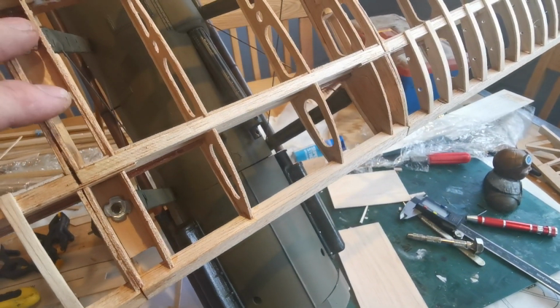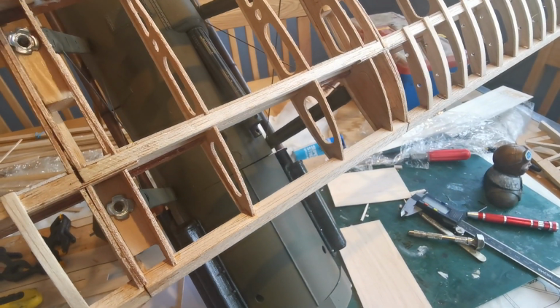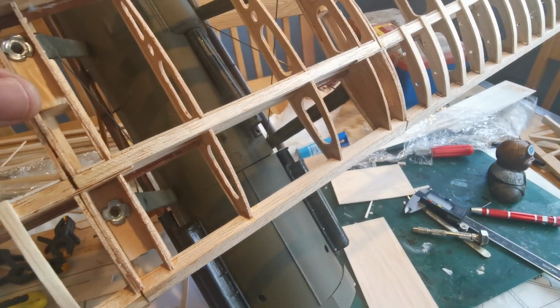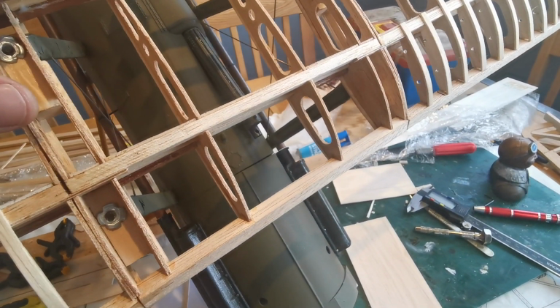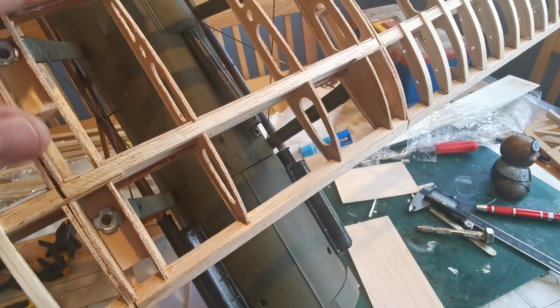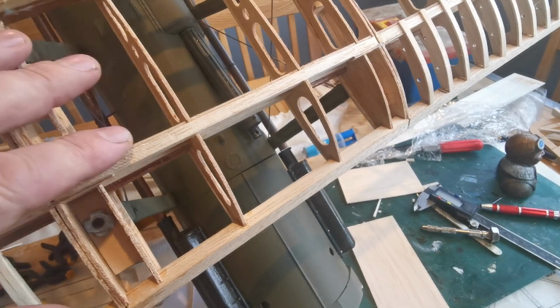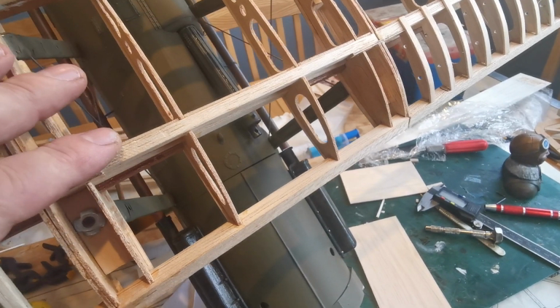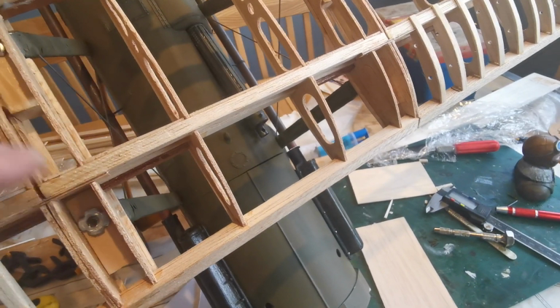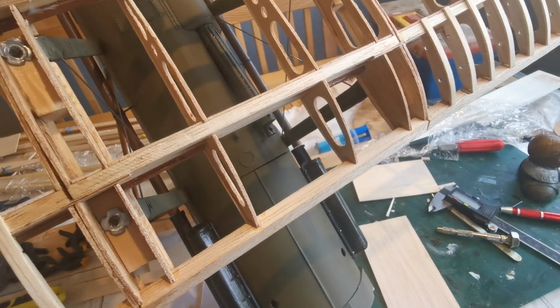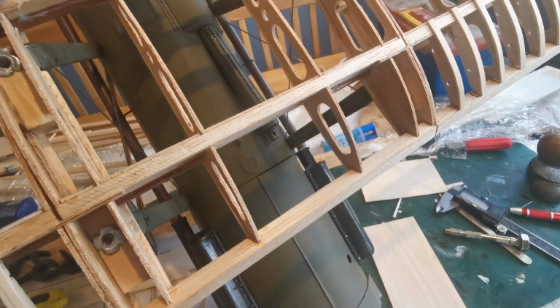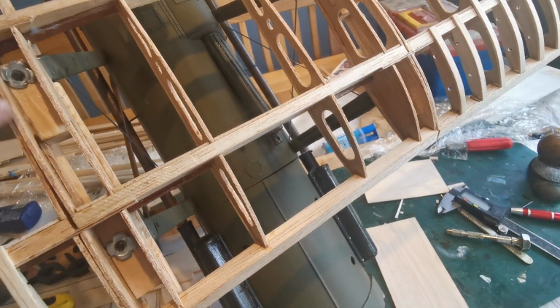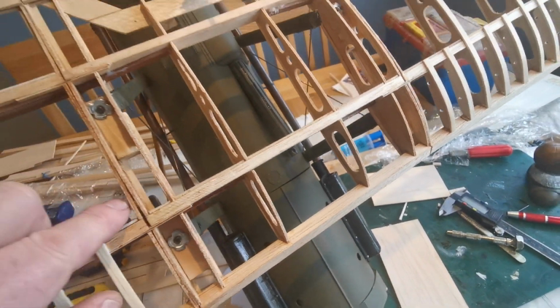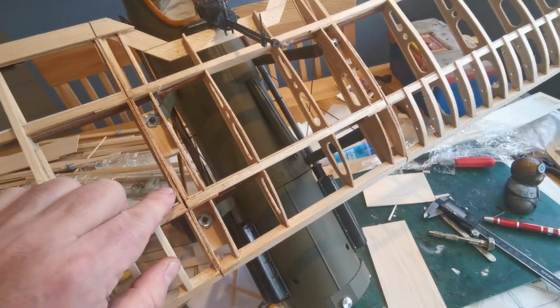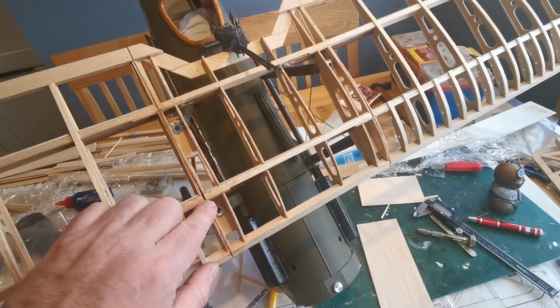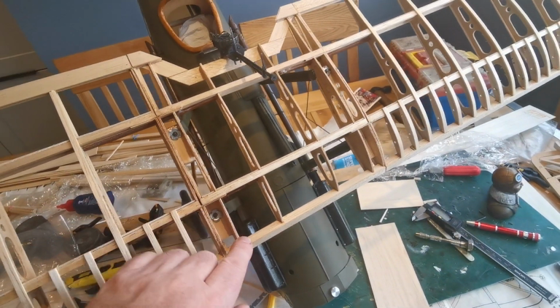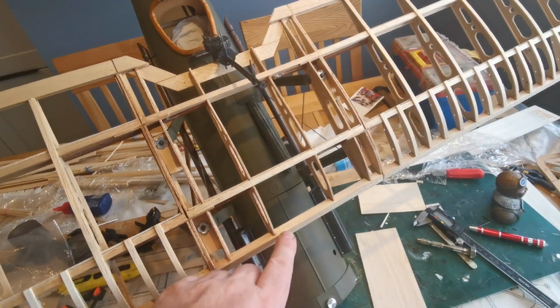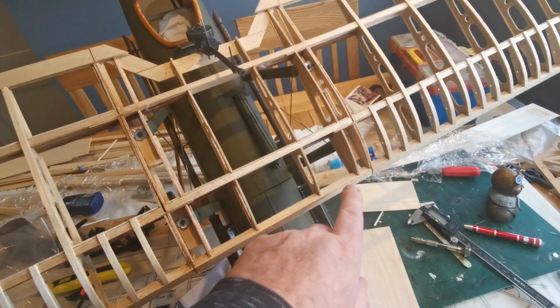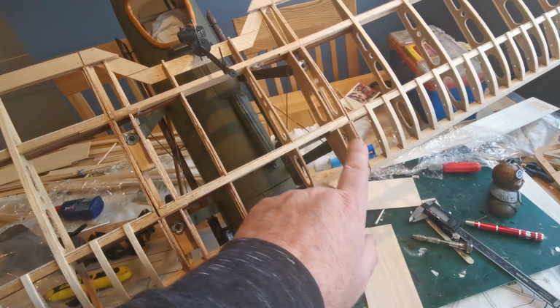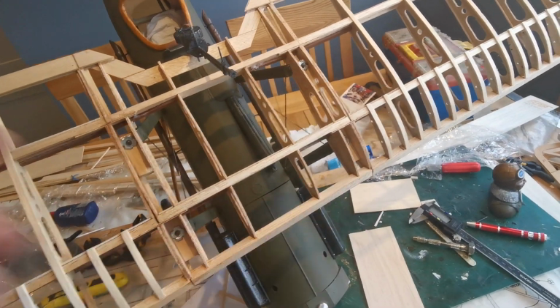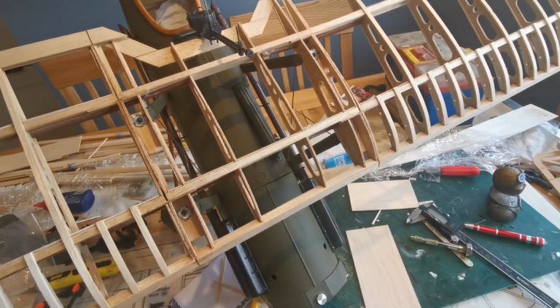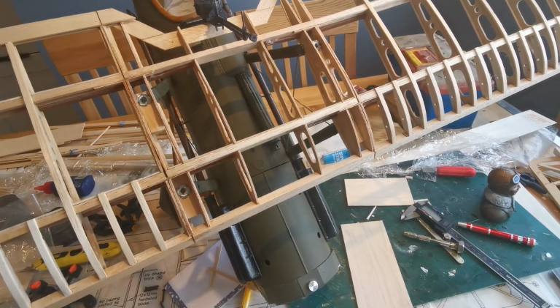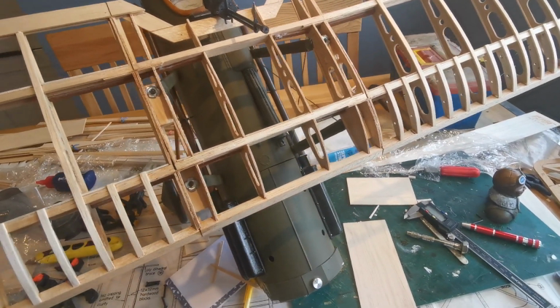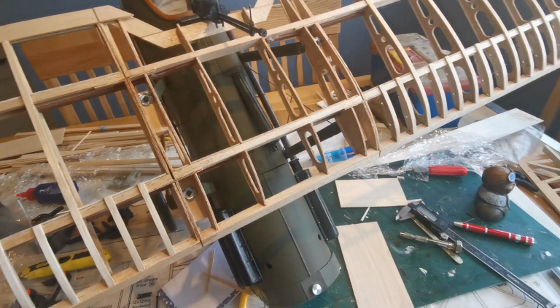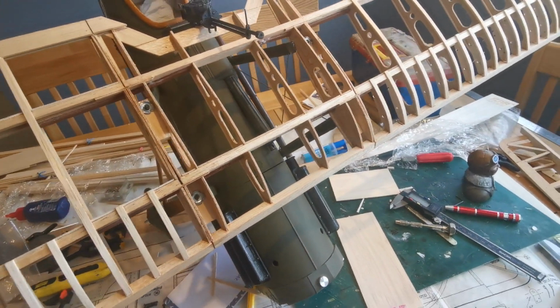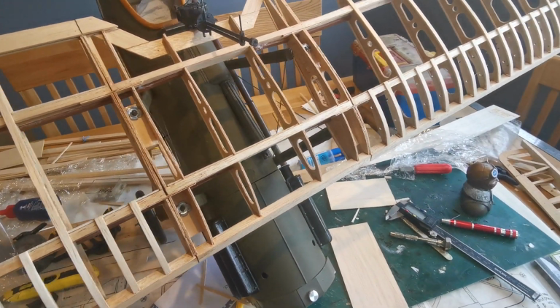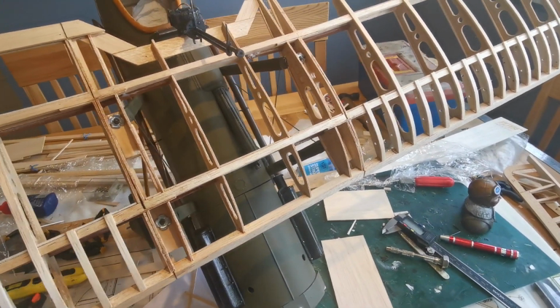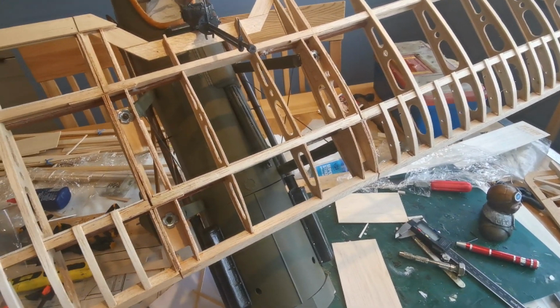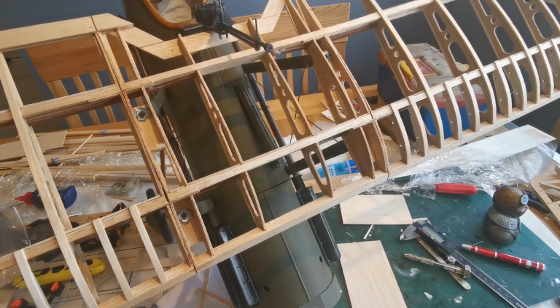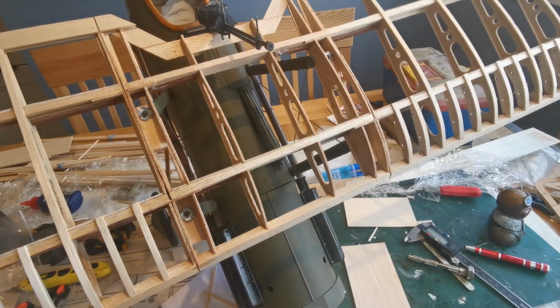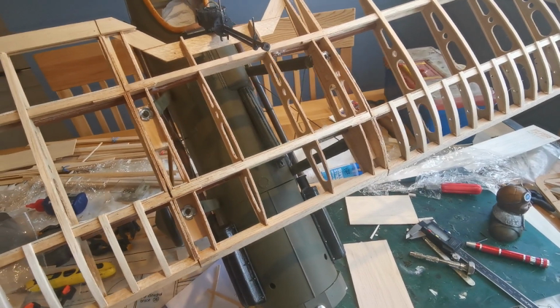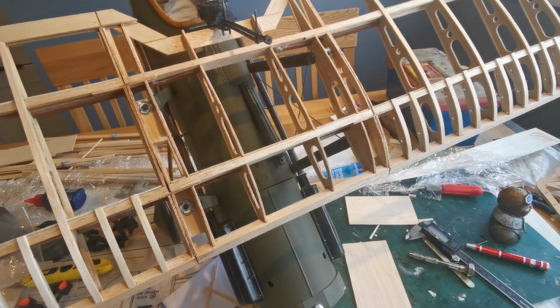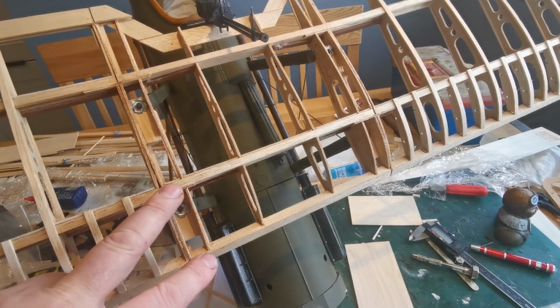Over the next few days I'm going to change the design somewhat in that this whole center section will be sheeted. There are a couple of reasons for that - obviously strength is one, but the main one is appearance.